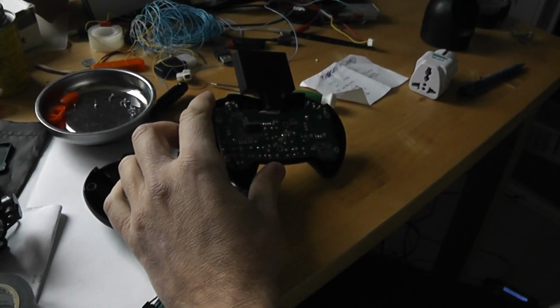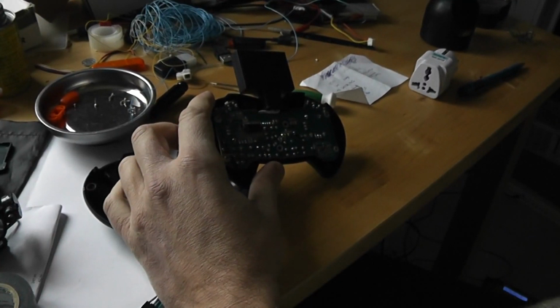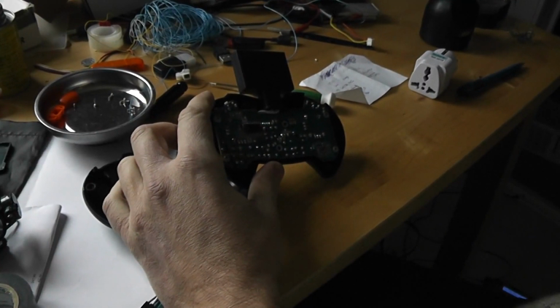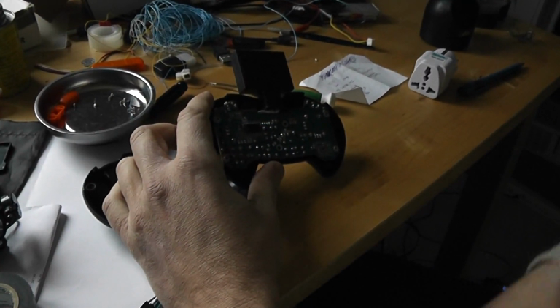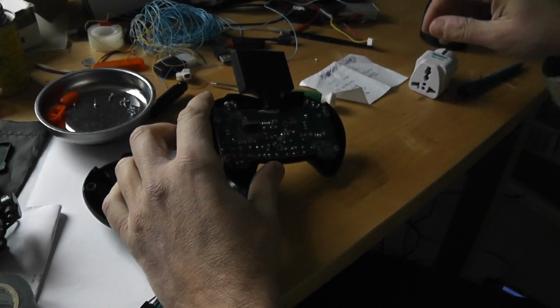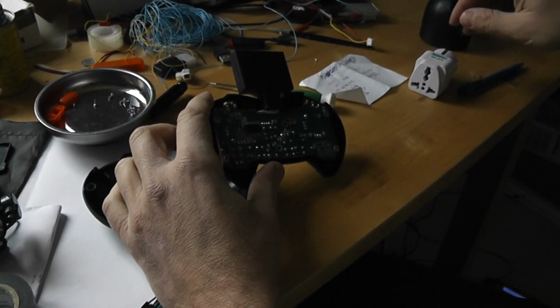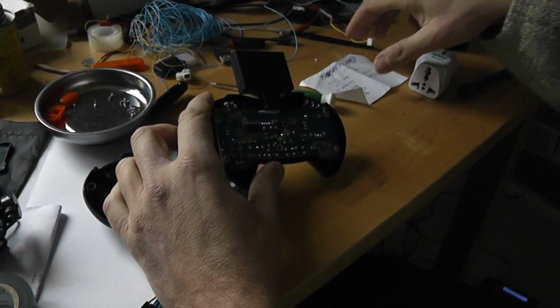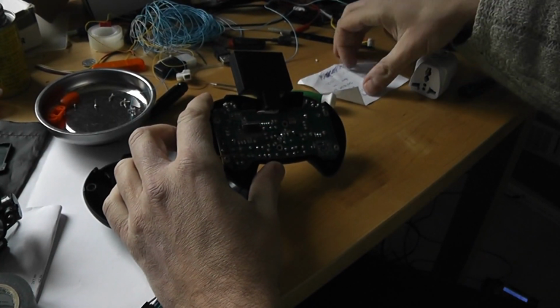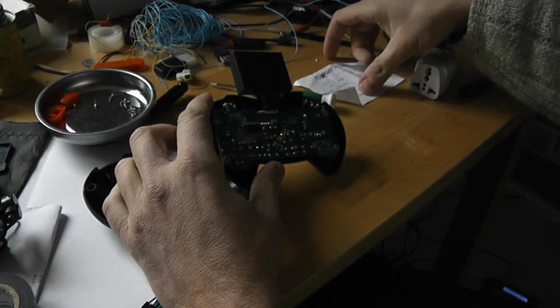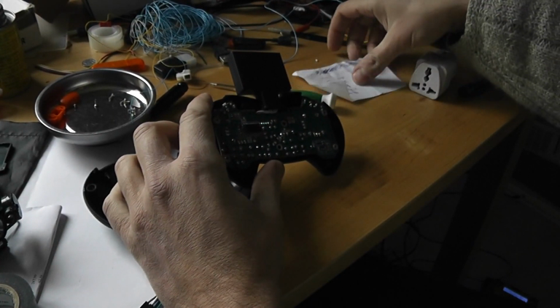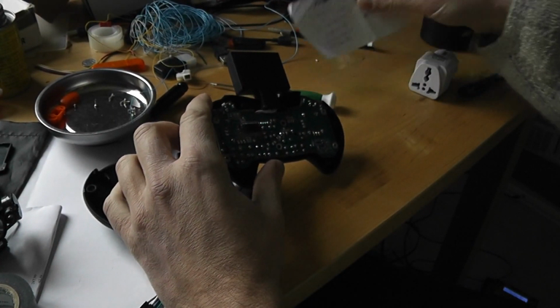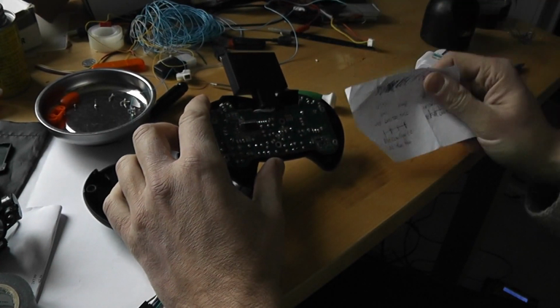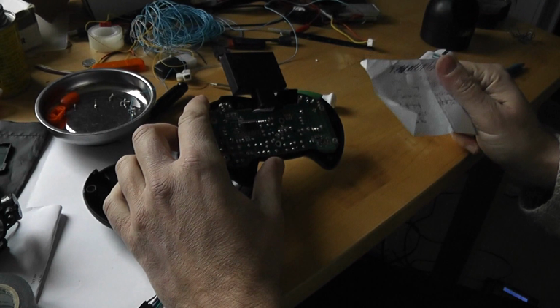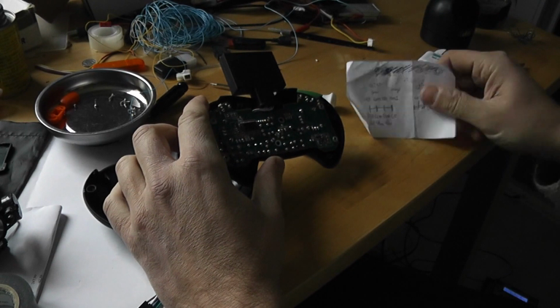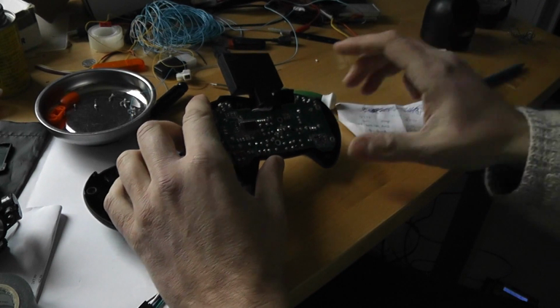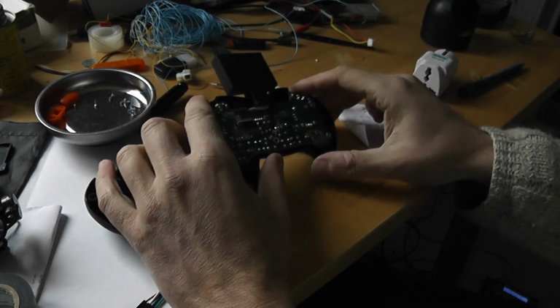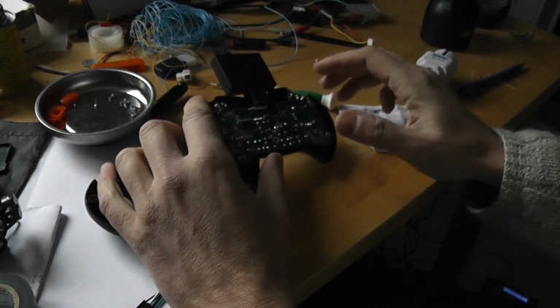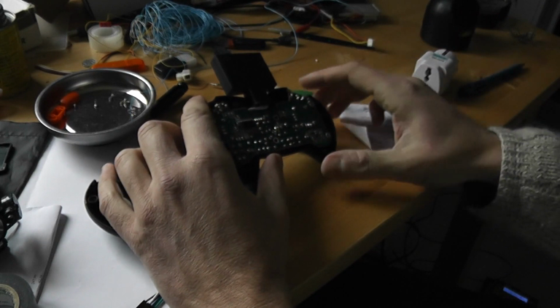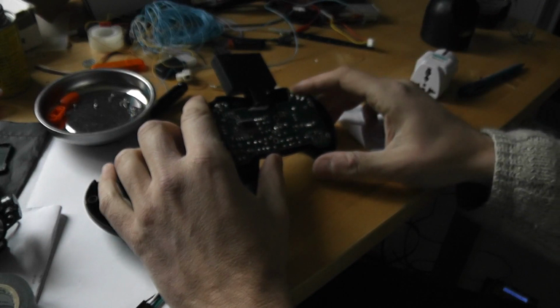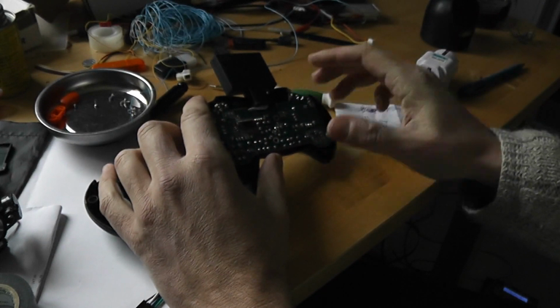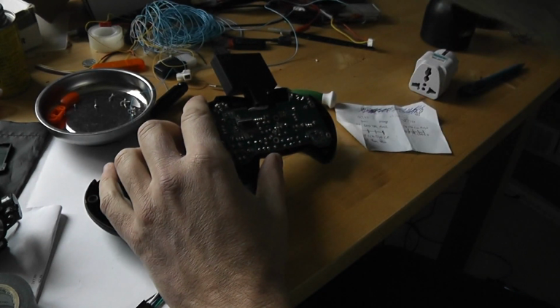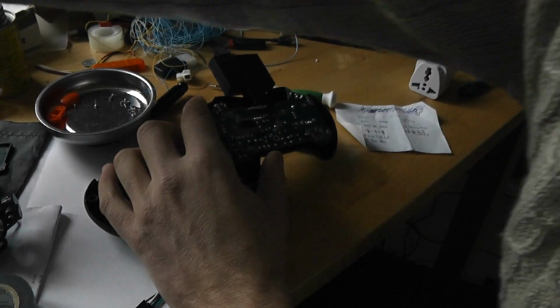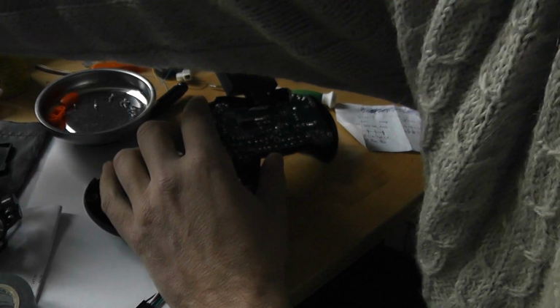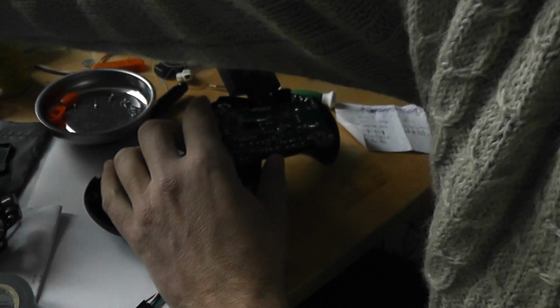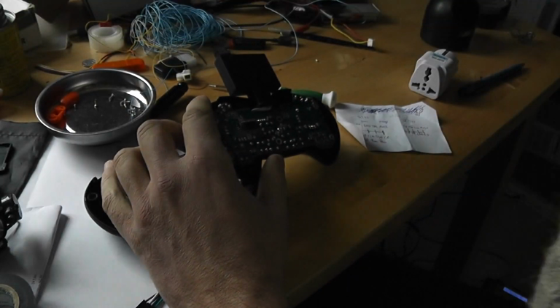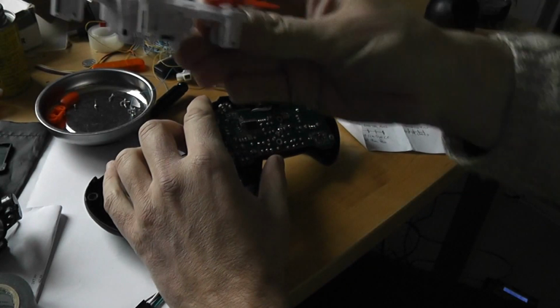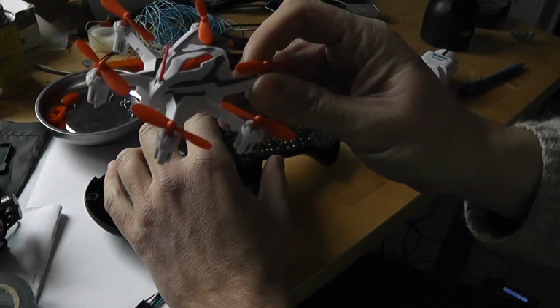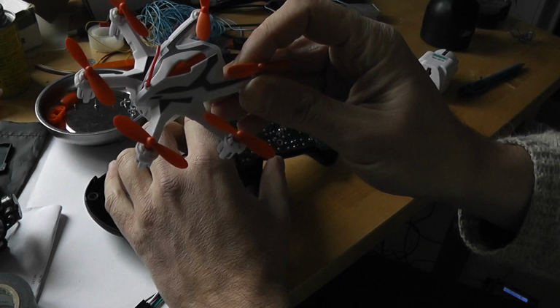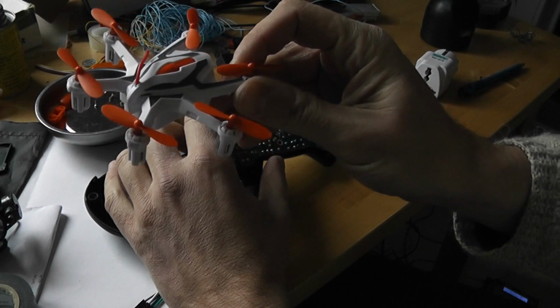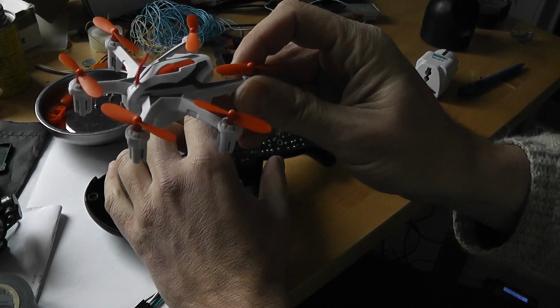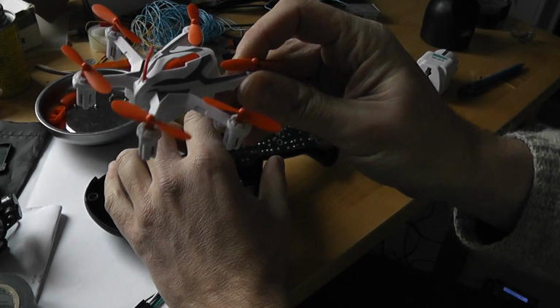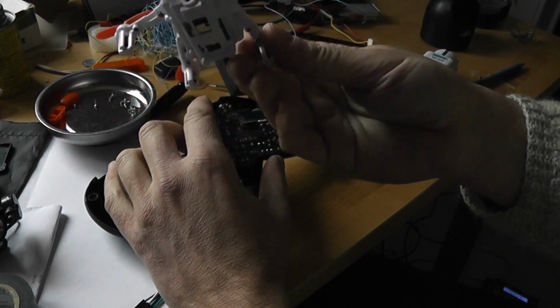Hi, today it's a small tutorial video on how to capture some SPI data. Today will be for the Hexan E6S.